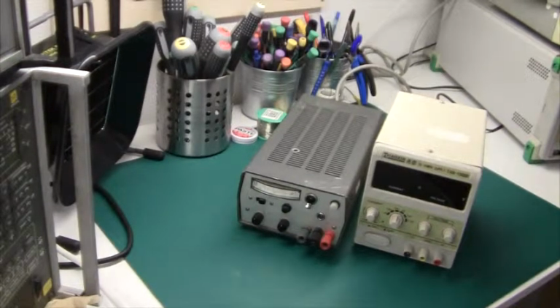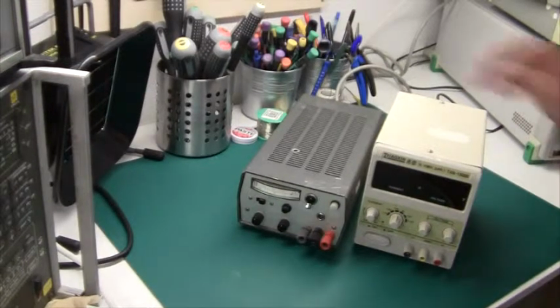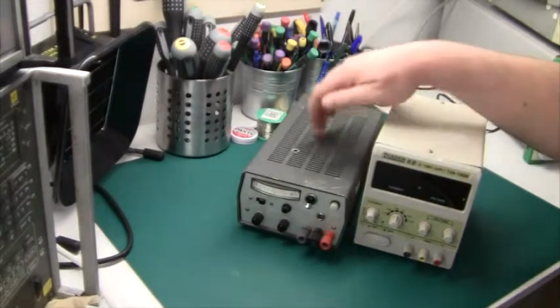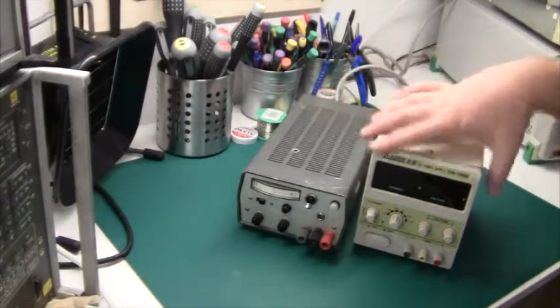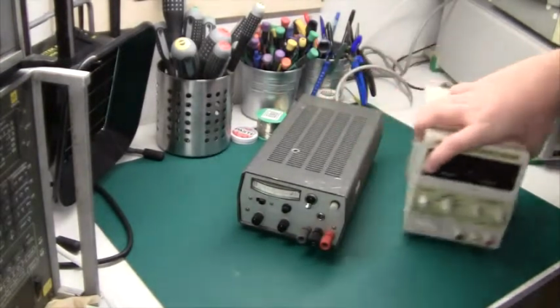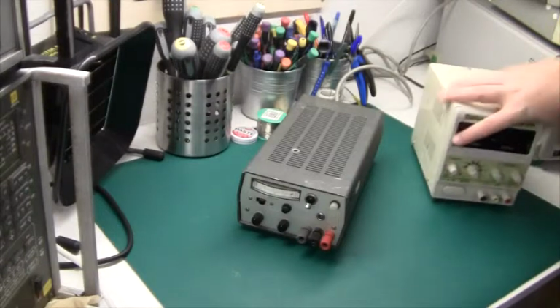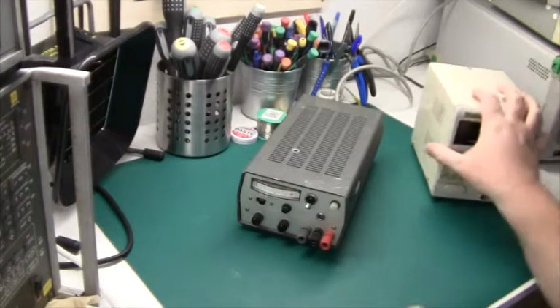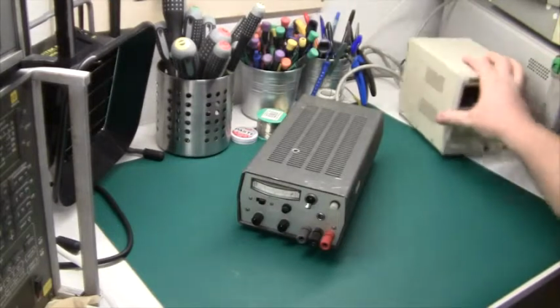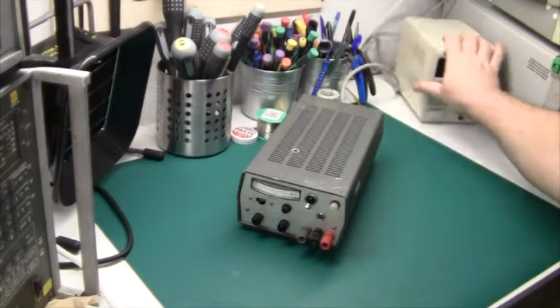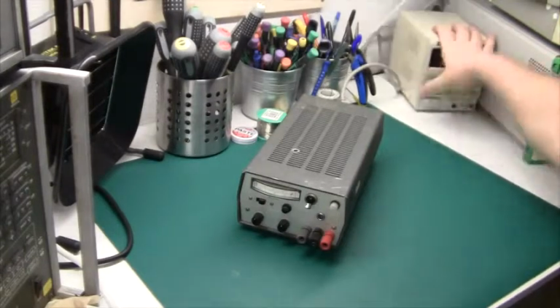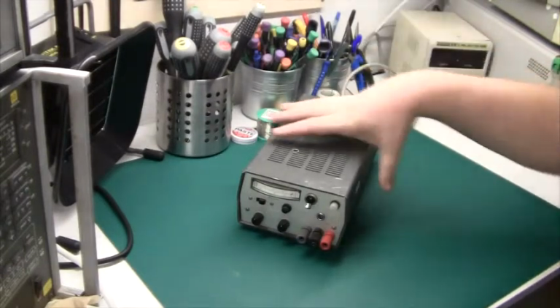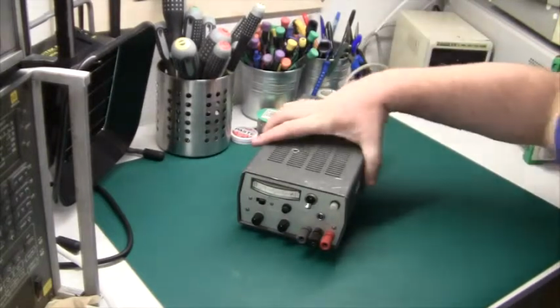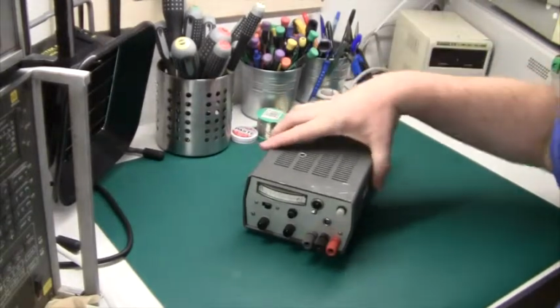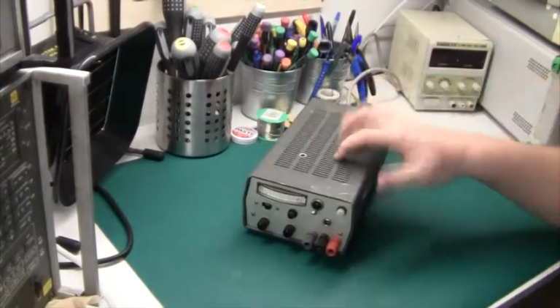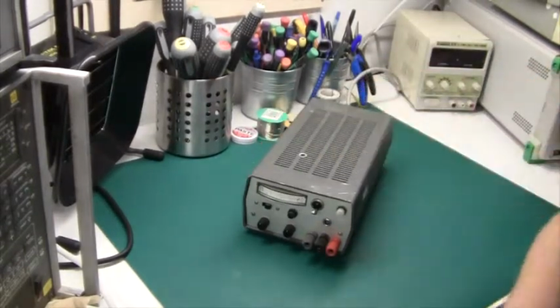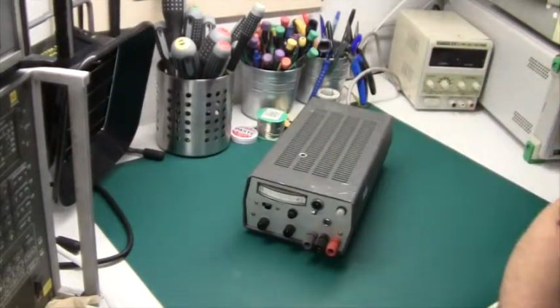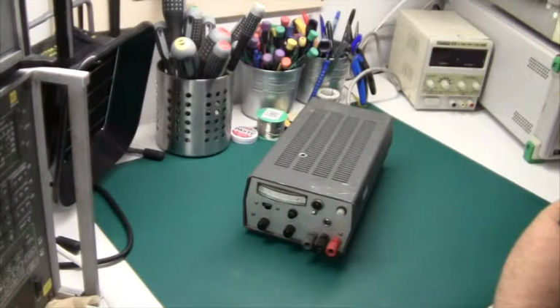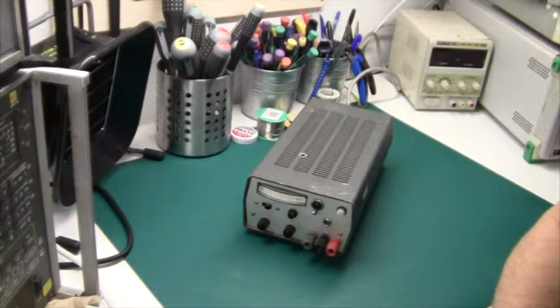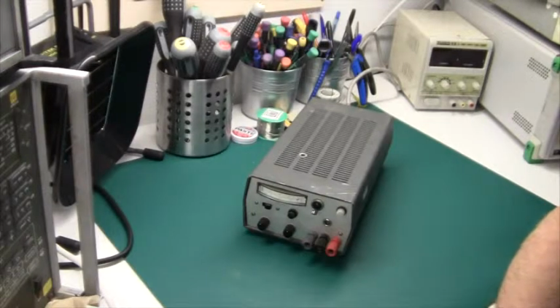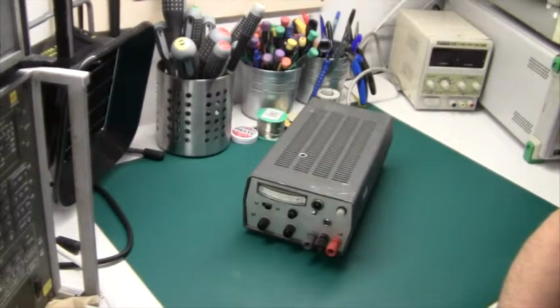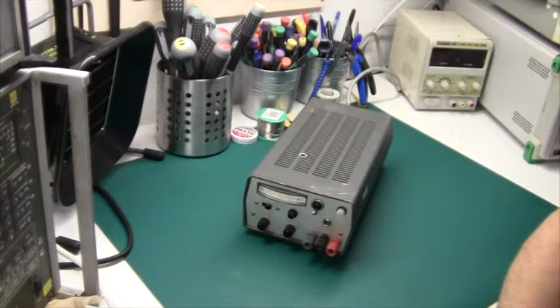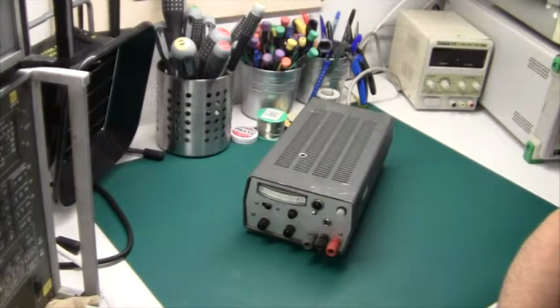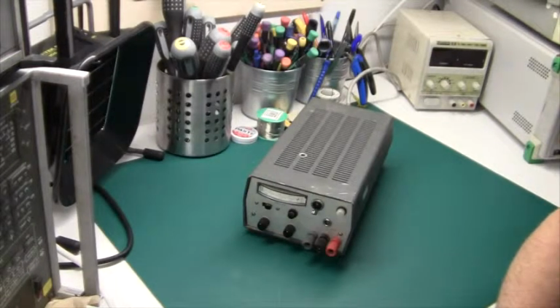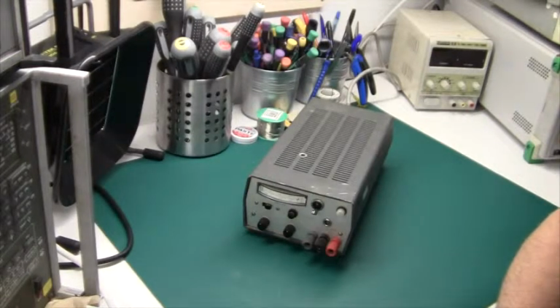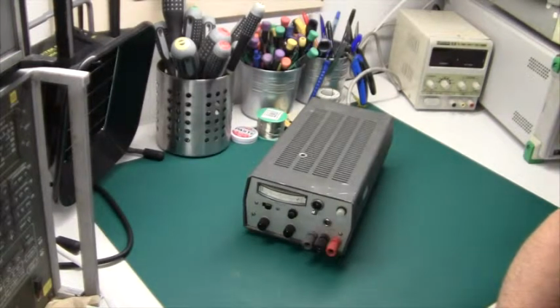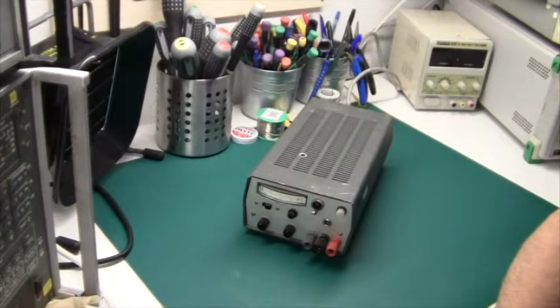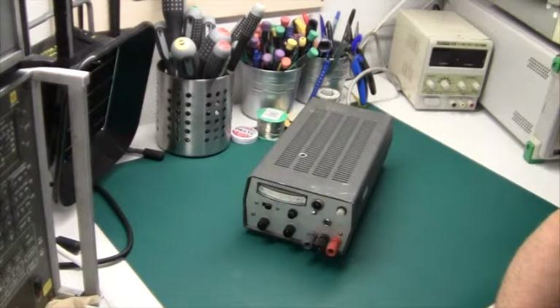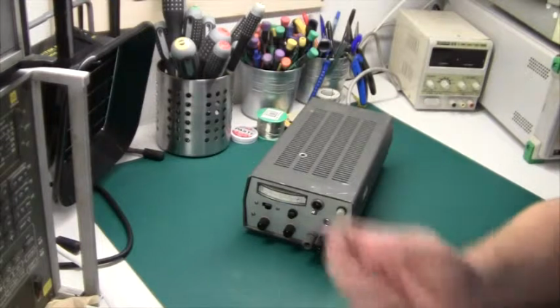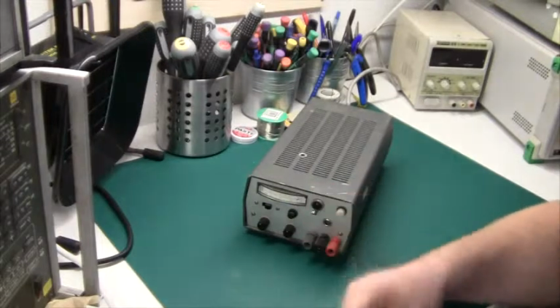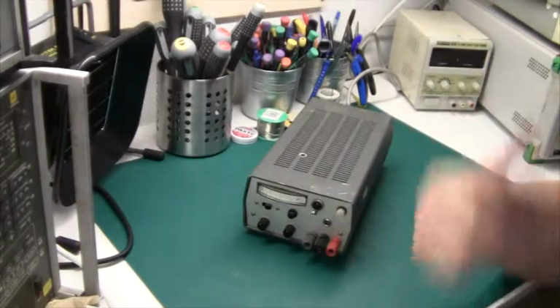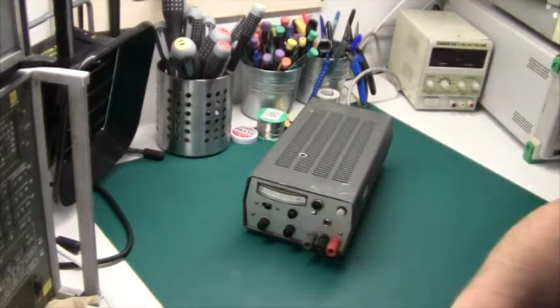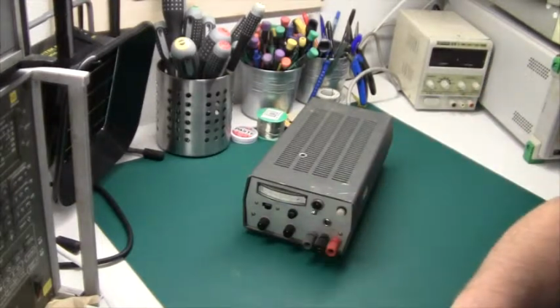I got four of these French second-hand power supplies for 50 euros, which I think is a real bargain — that's about the same price as one of these Chinese ones.